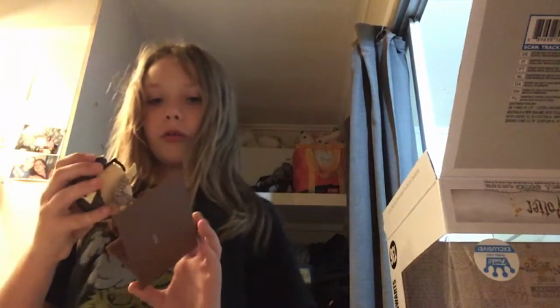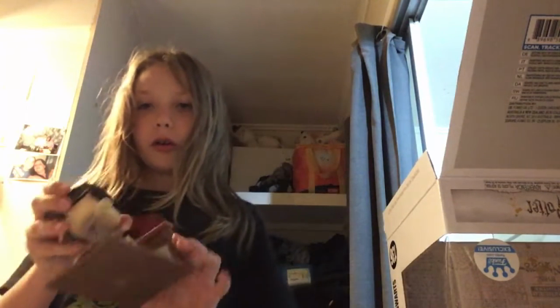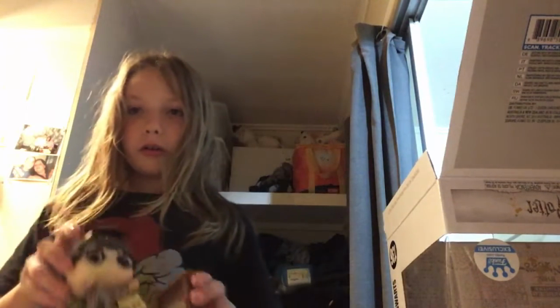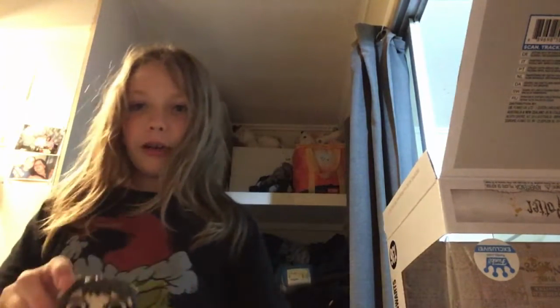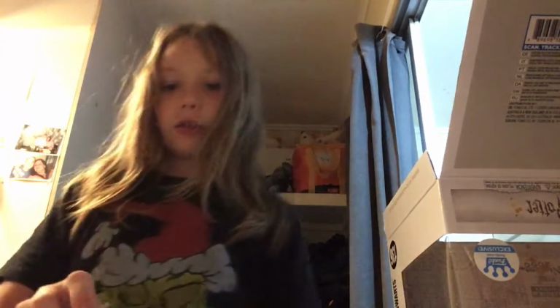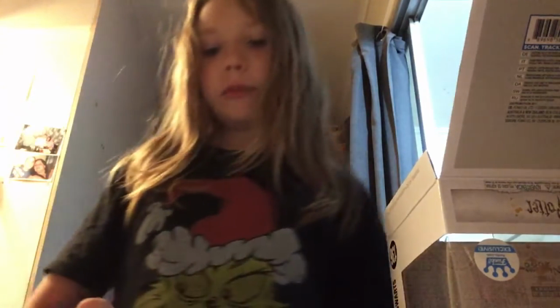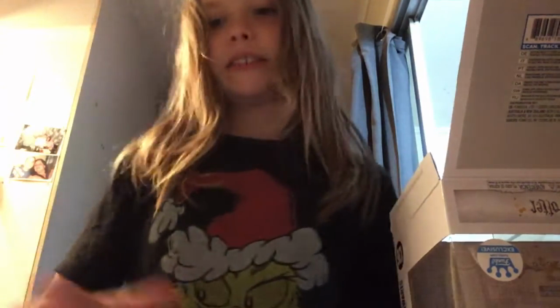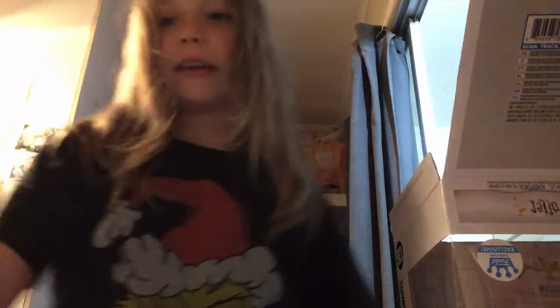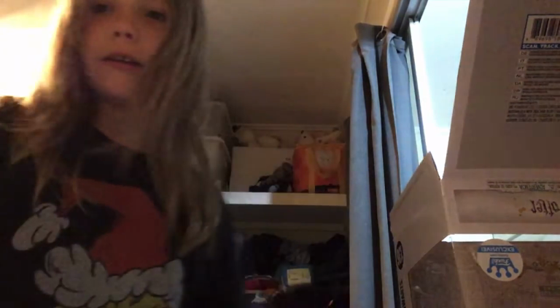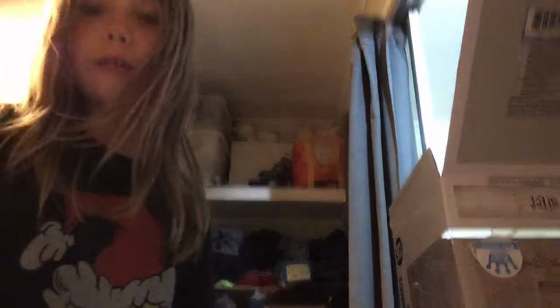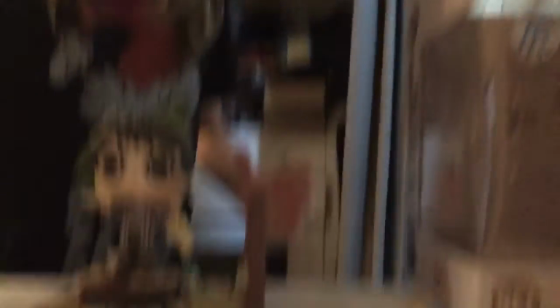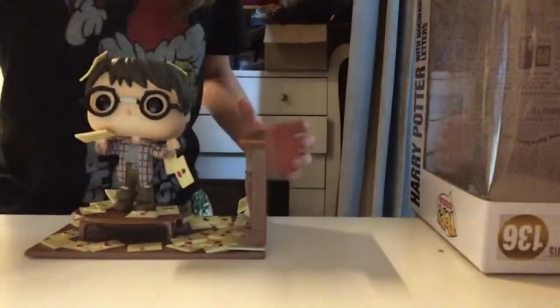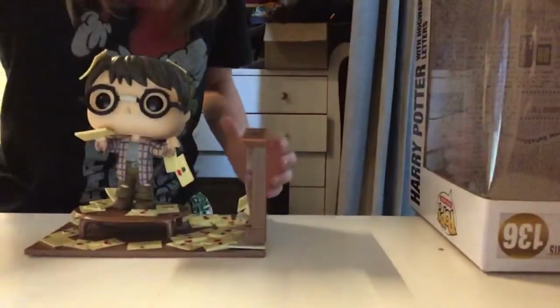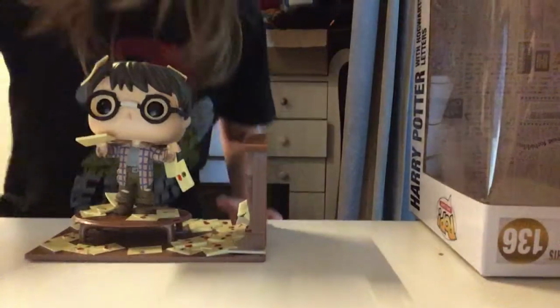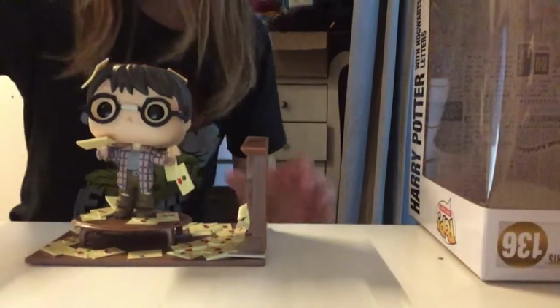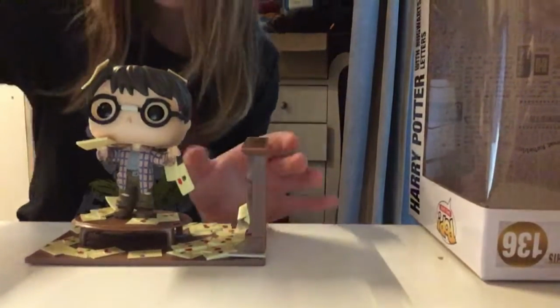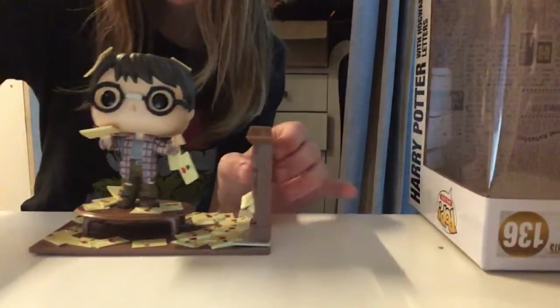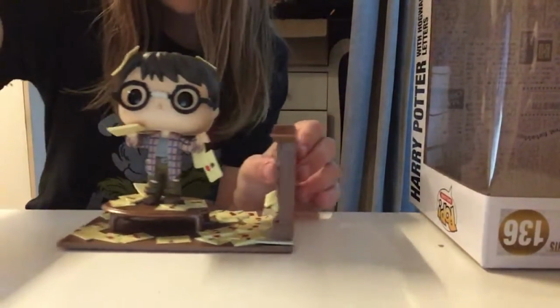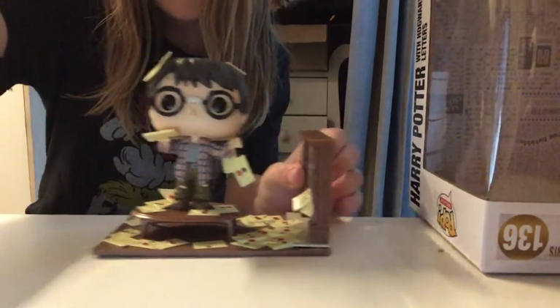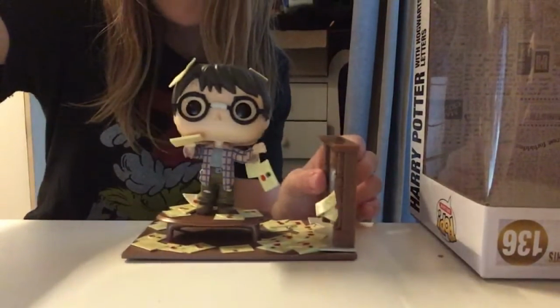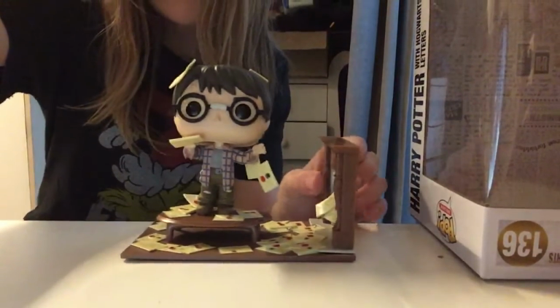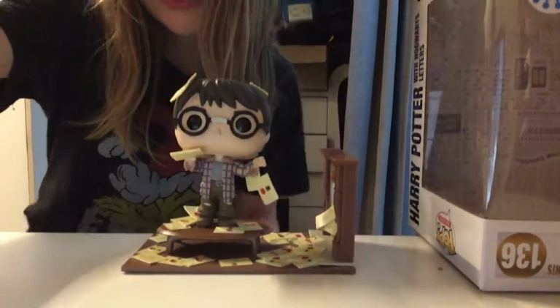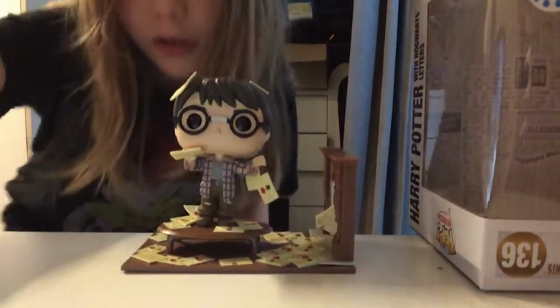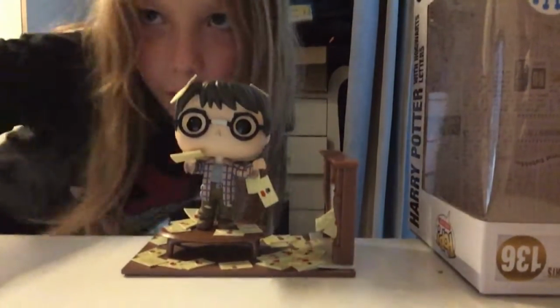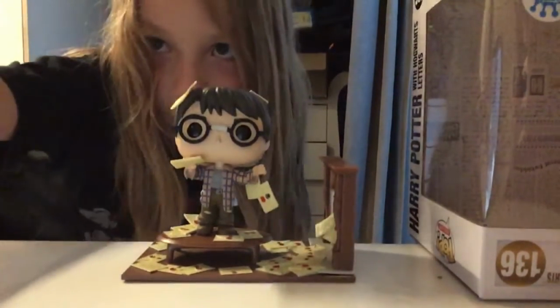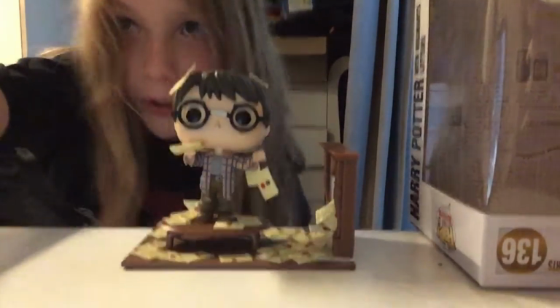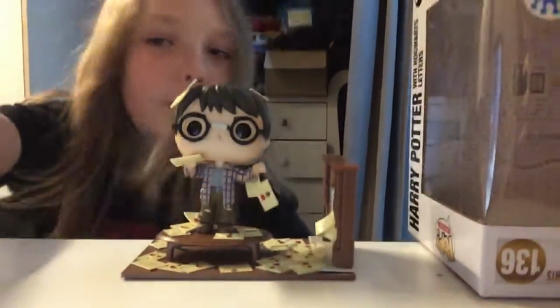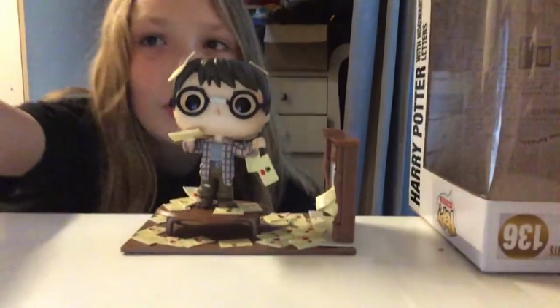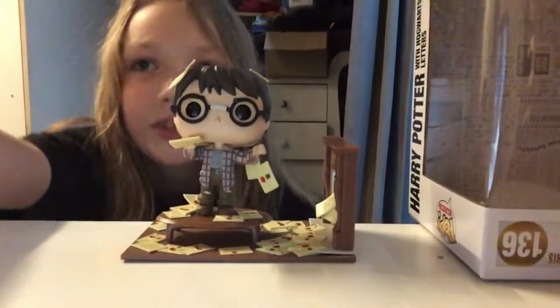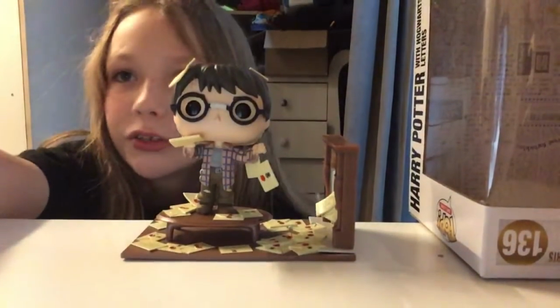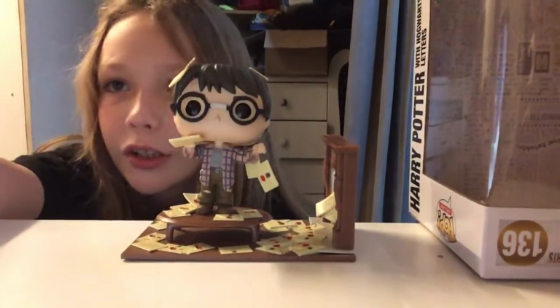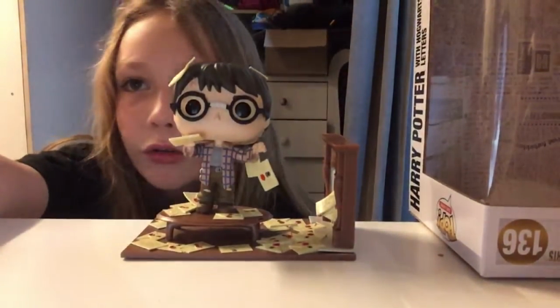So let's have a look at him standing. This is also one of my favorite Pops — it's really cool.